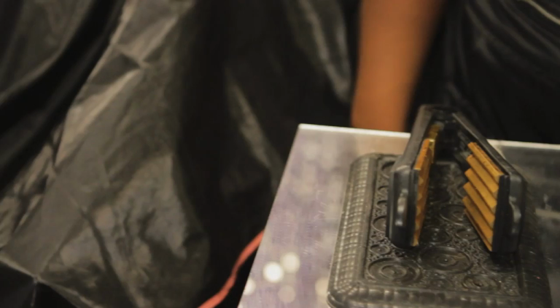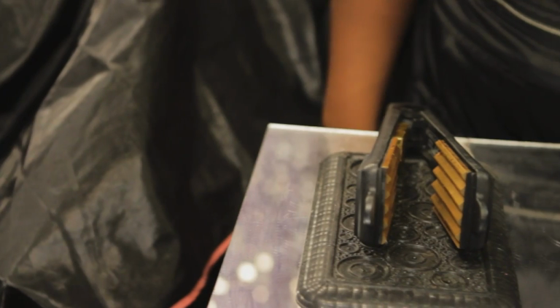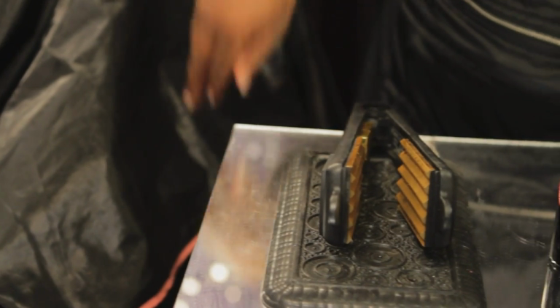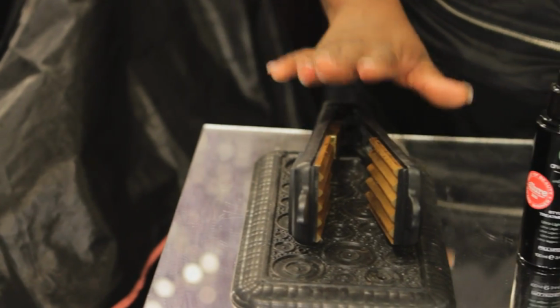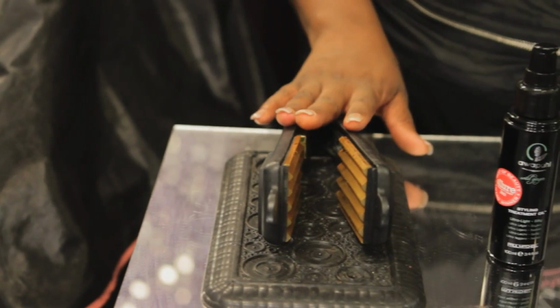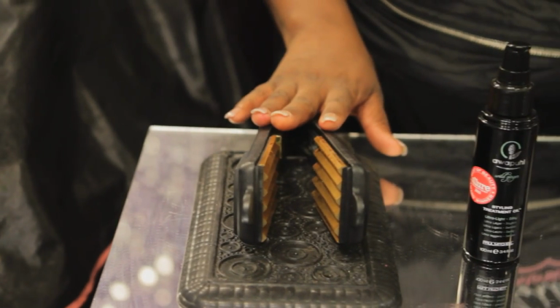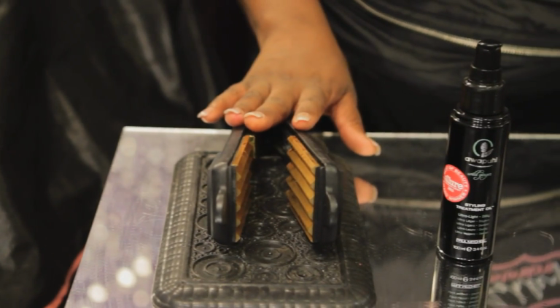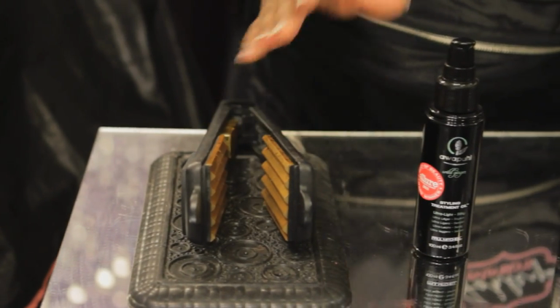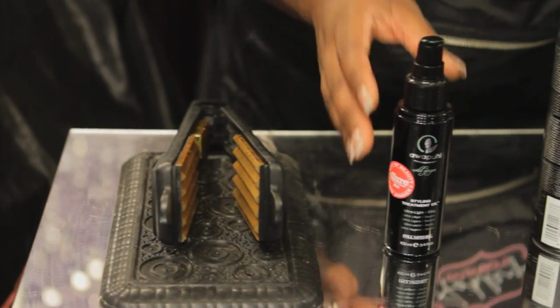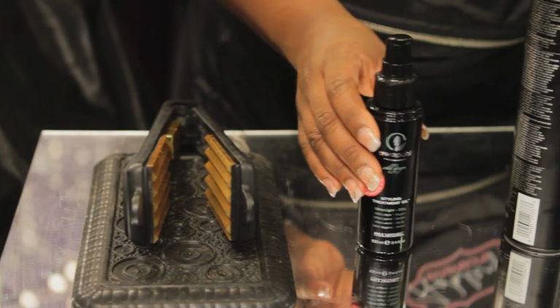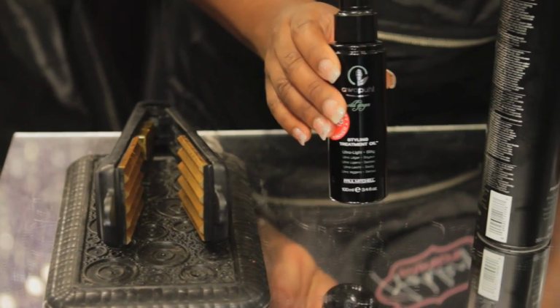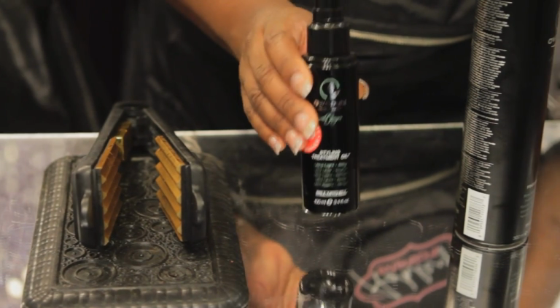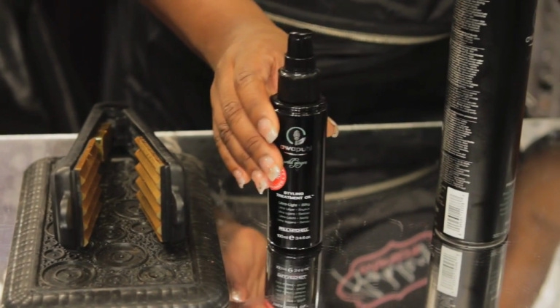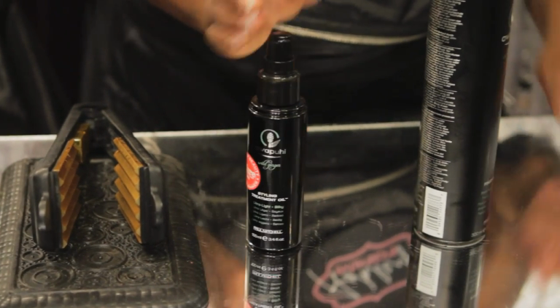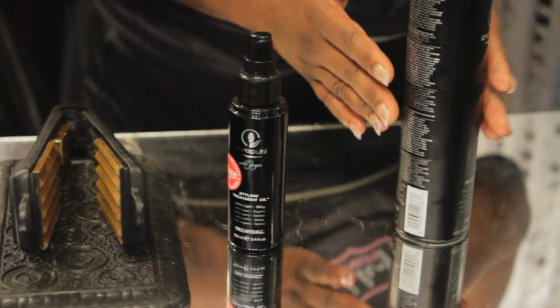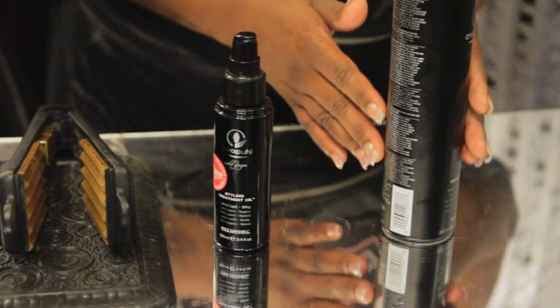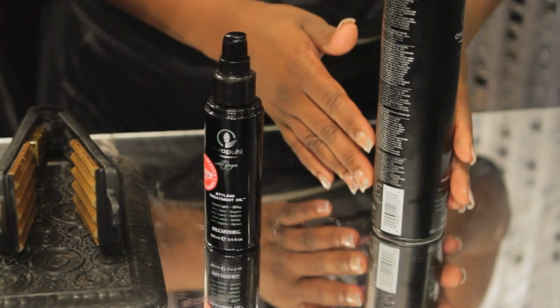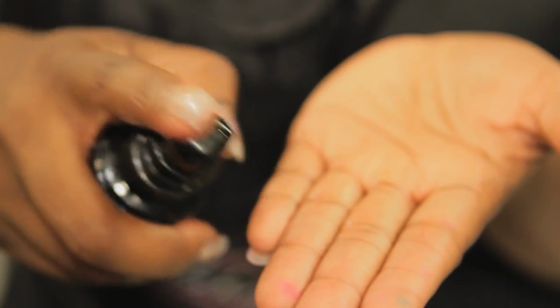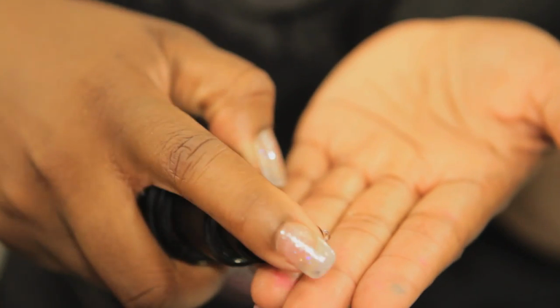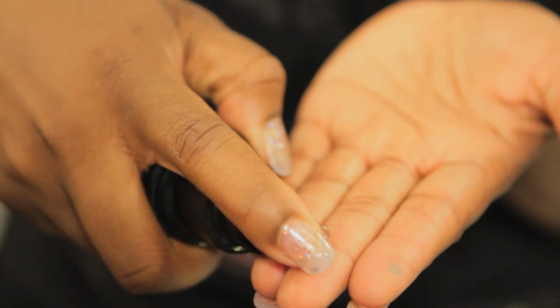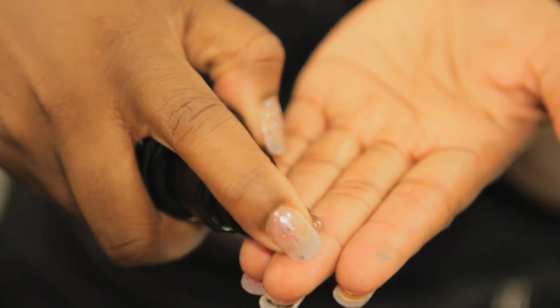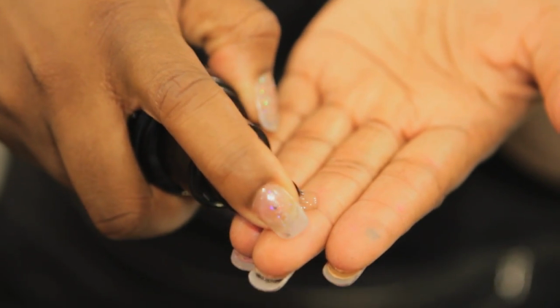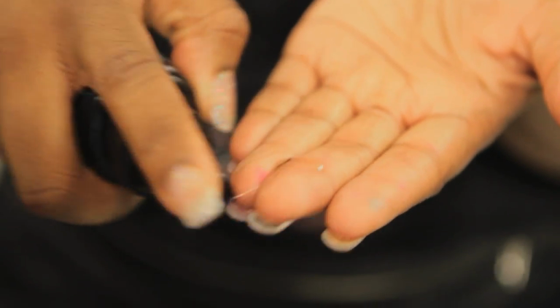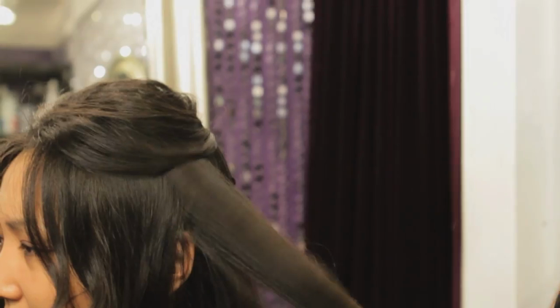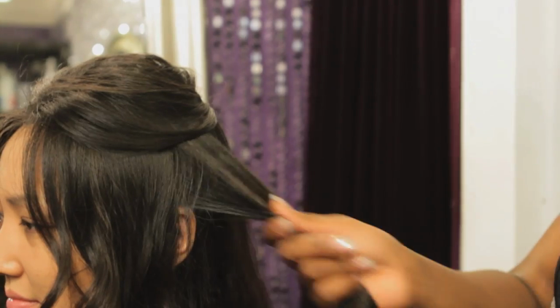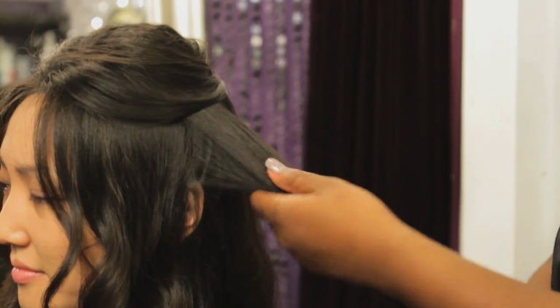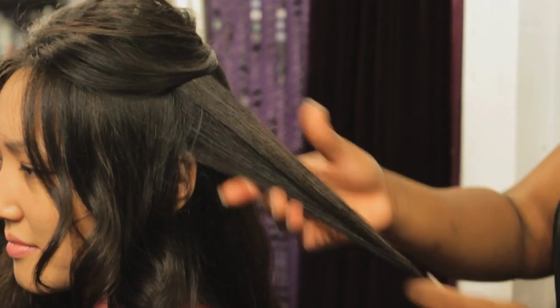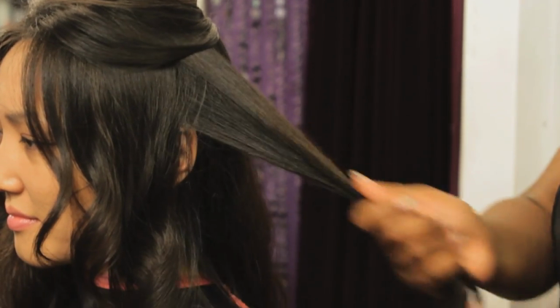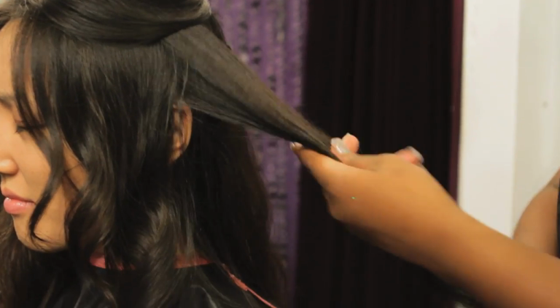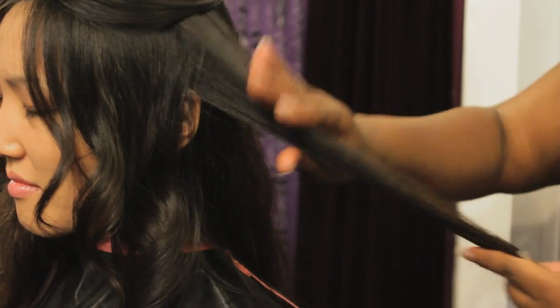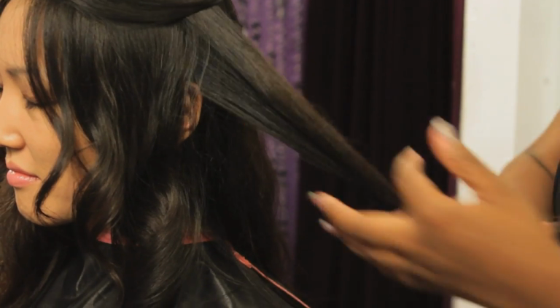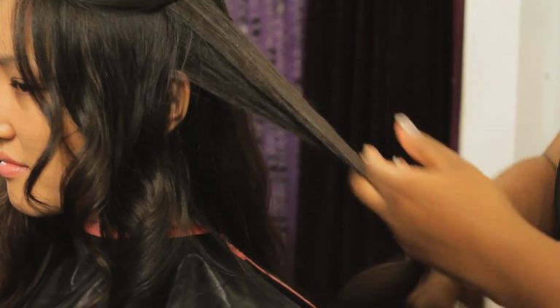To make a good crimp, you need a good crimping iron, serum to protect the hair from the heat, and hairspray to hold the crimp. The first thing you do is protect the hair with the serum. This will add shine as well as protect the hair from the heat.